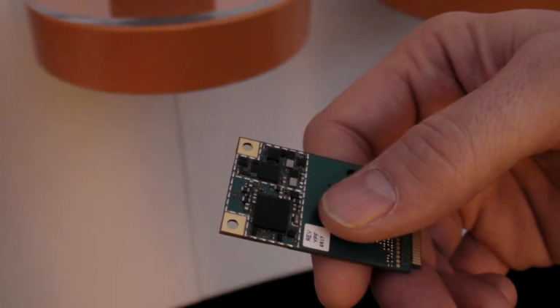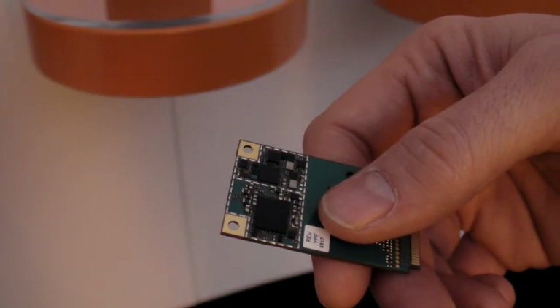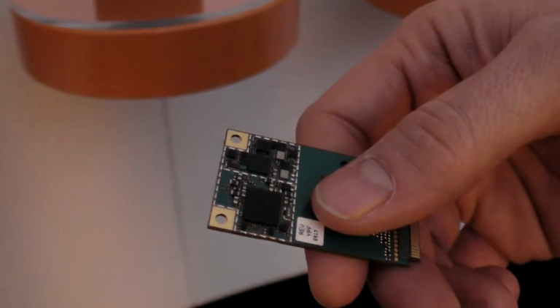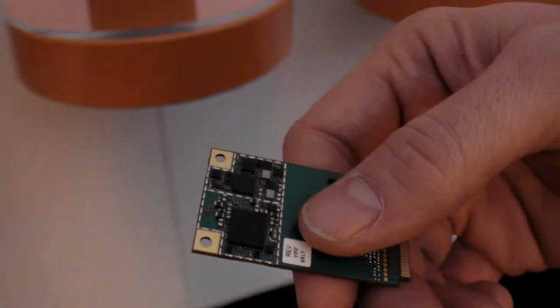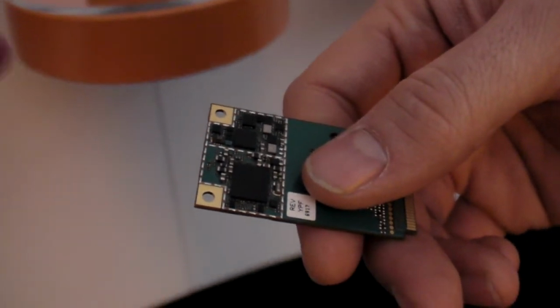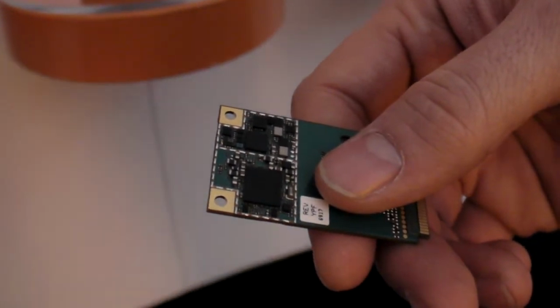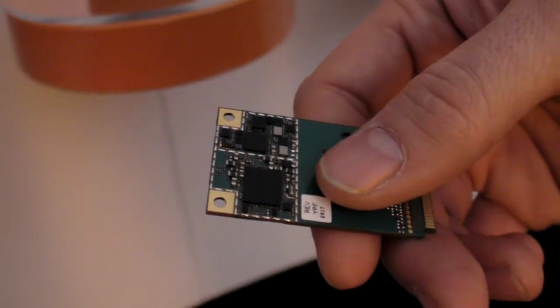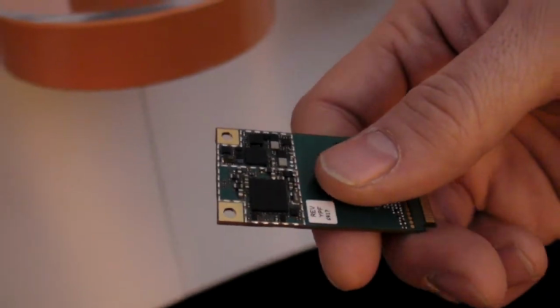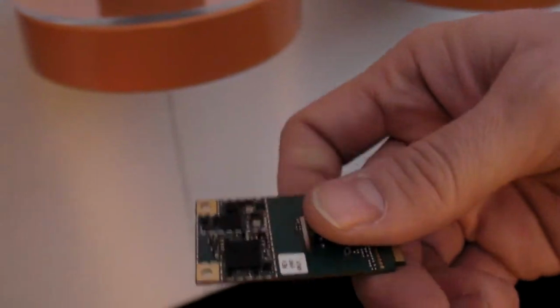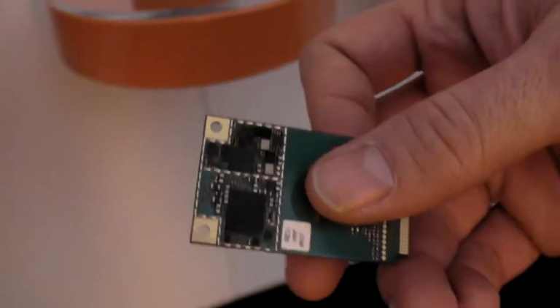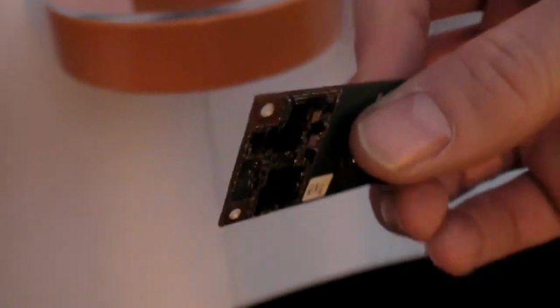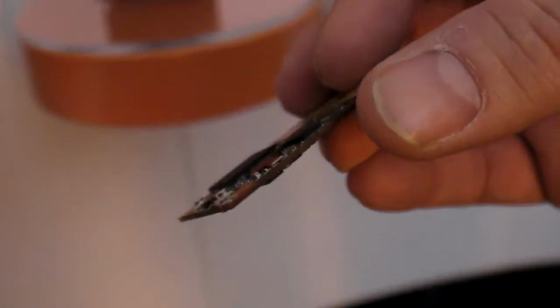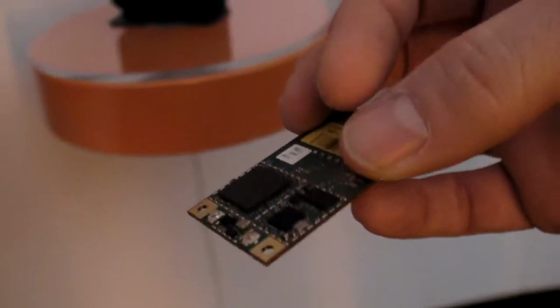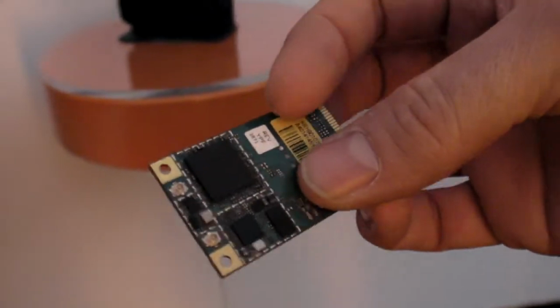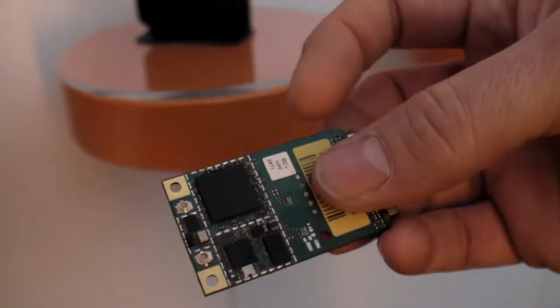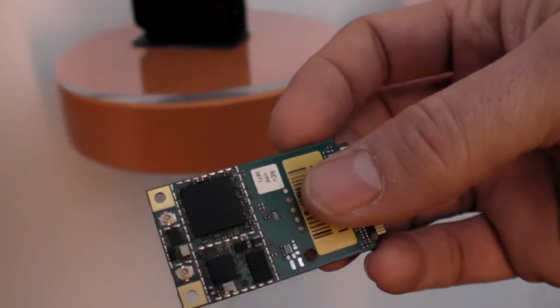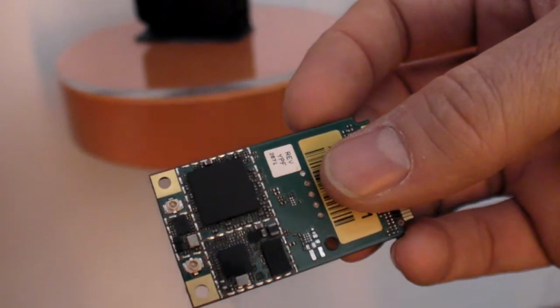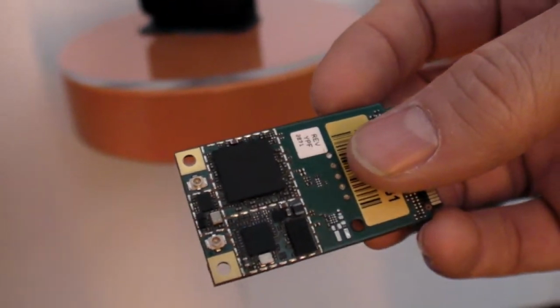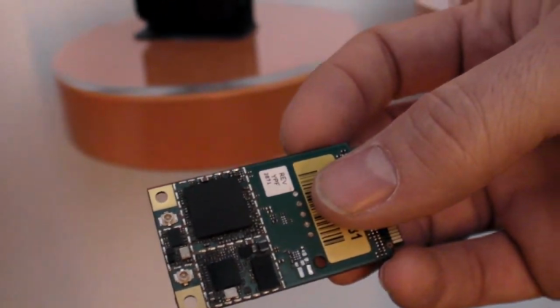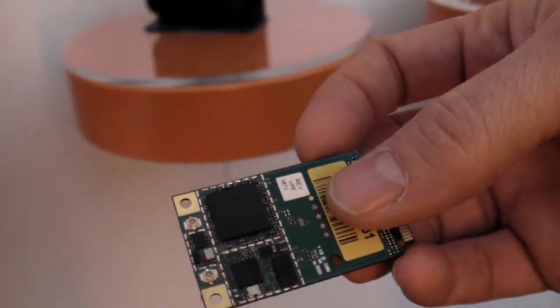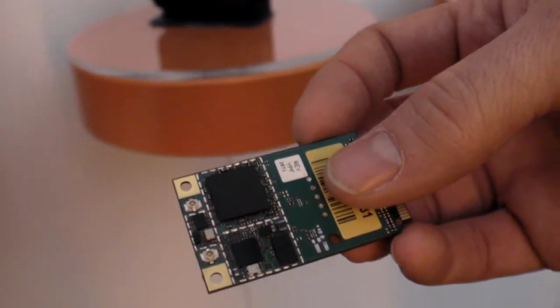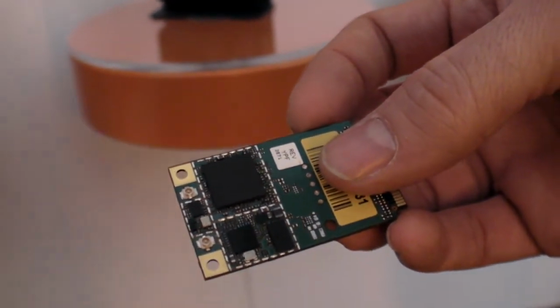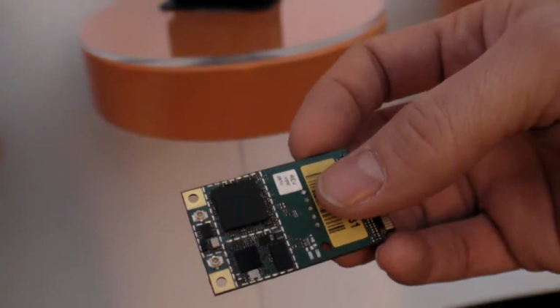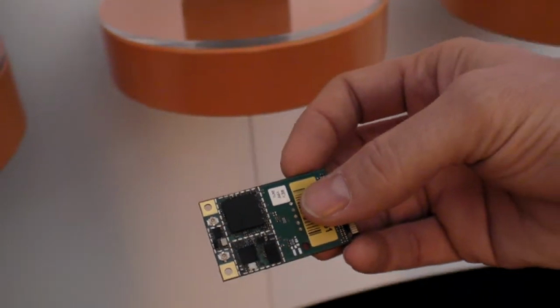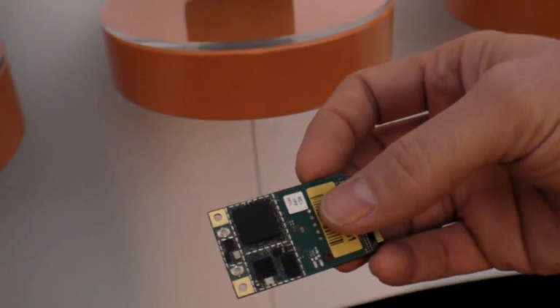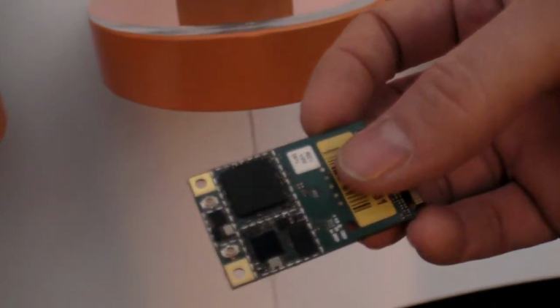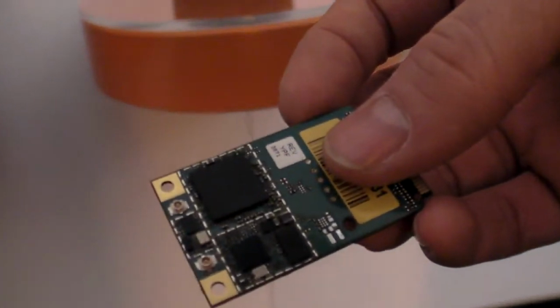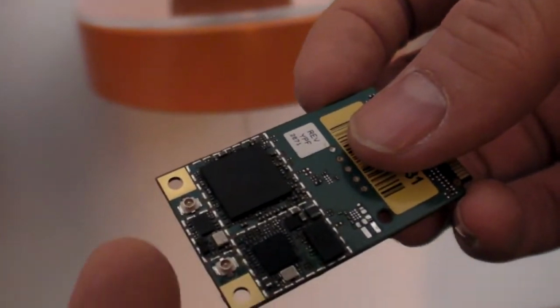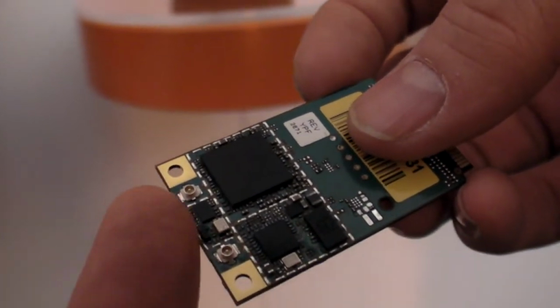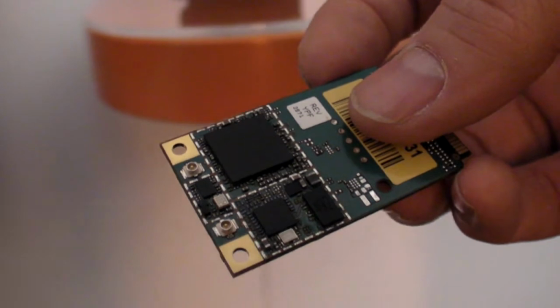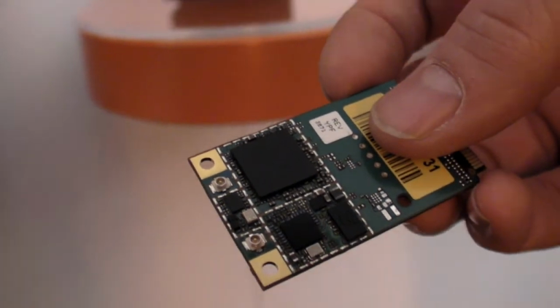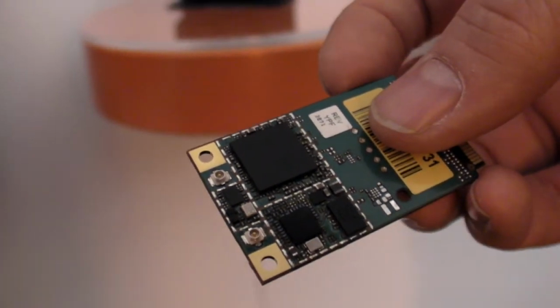So this is the board — that's how it looks. This is actually the footprint of the 21 megabit modem, and it also includes a GPS that you can see between the antenna connectors up there.